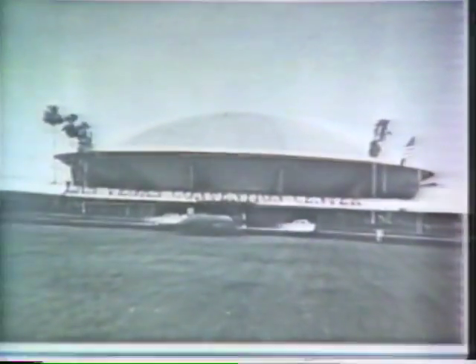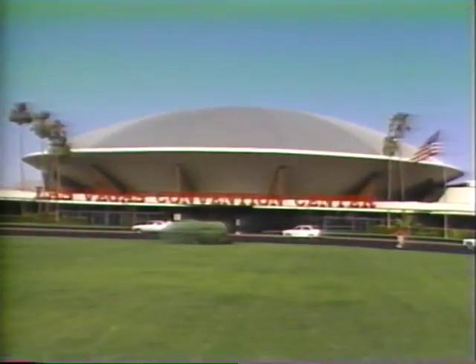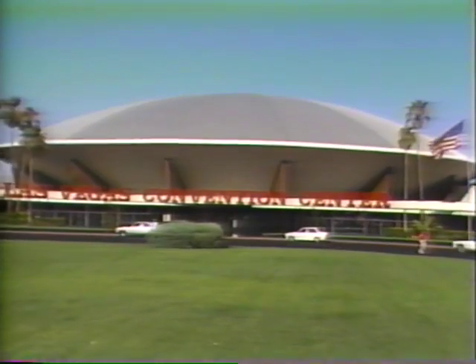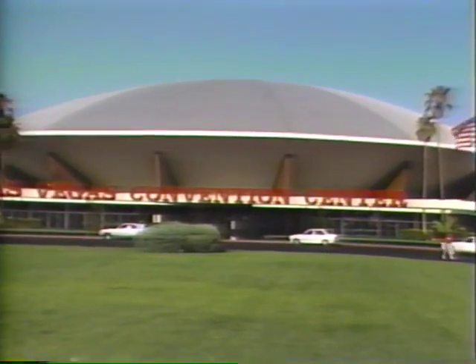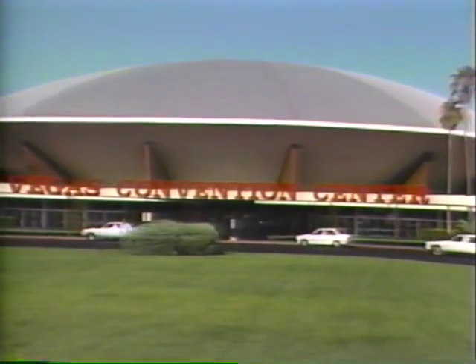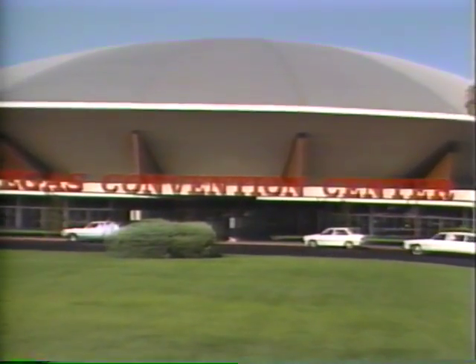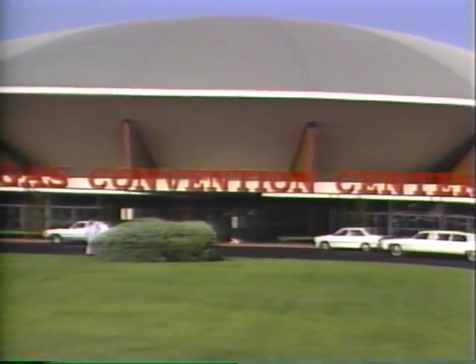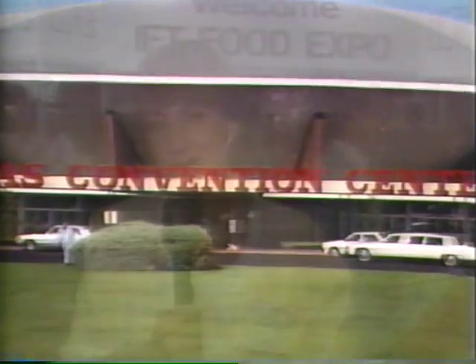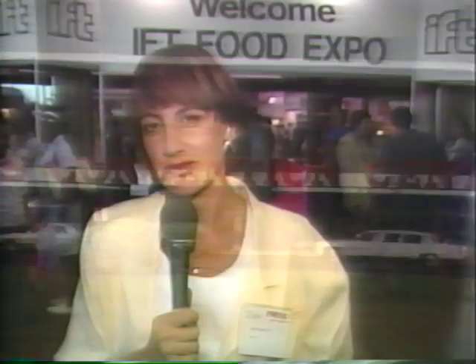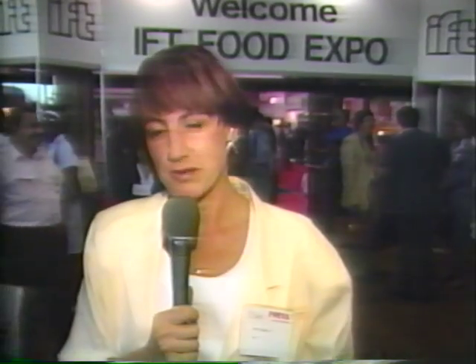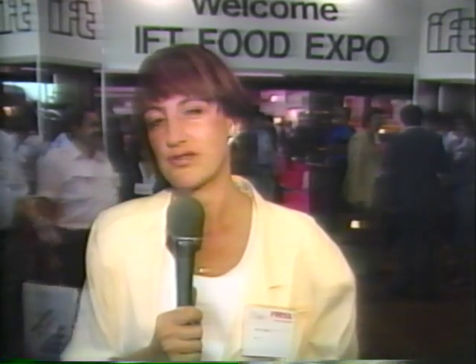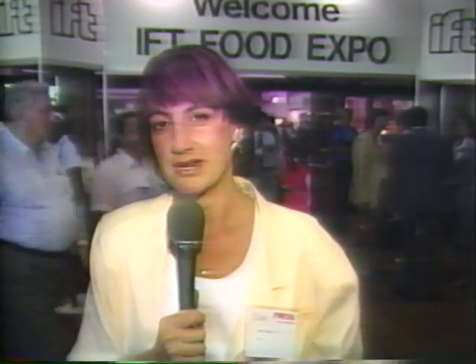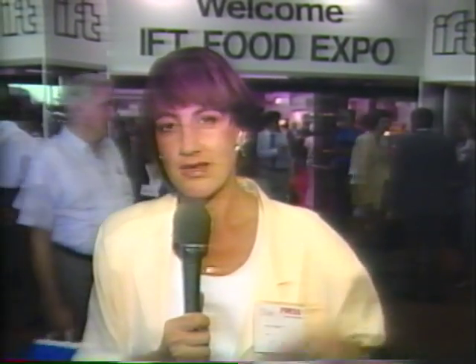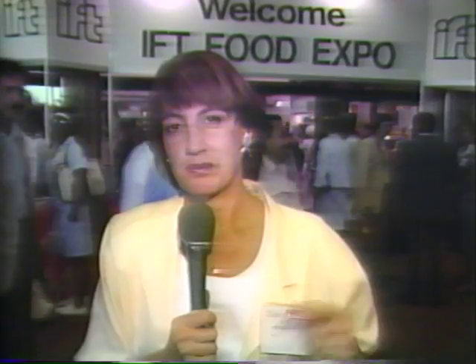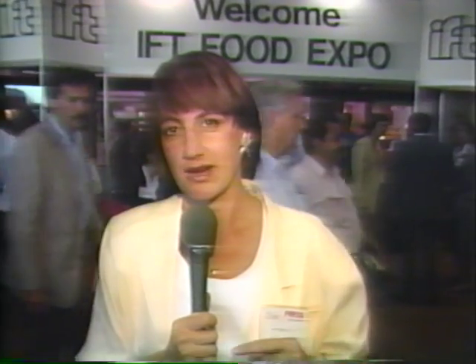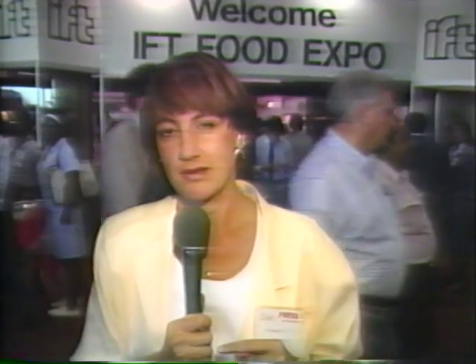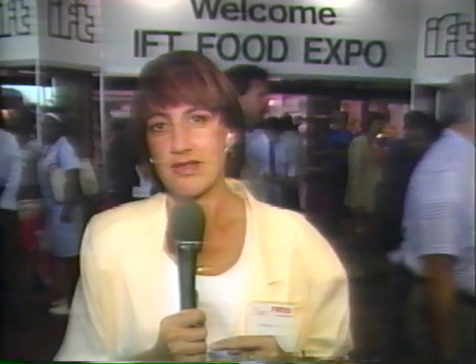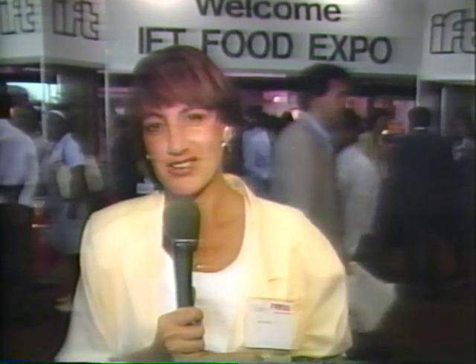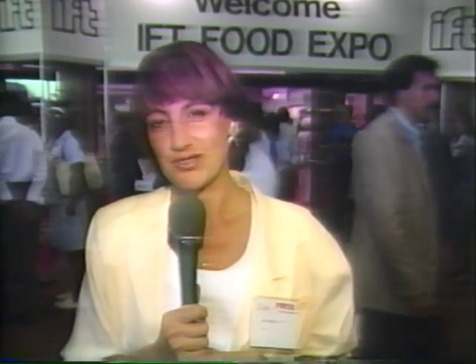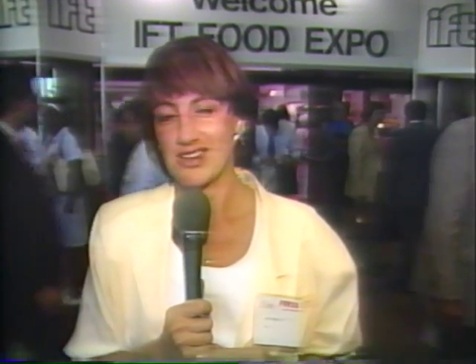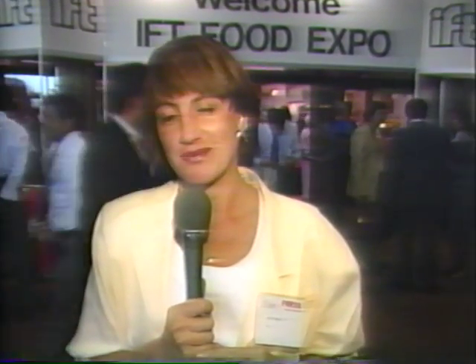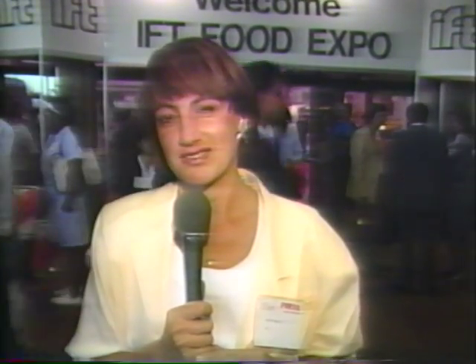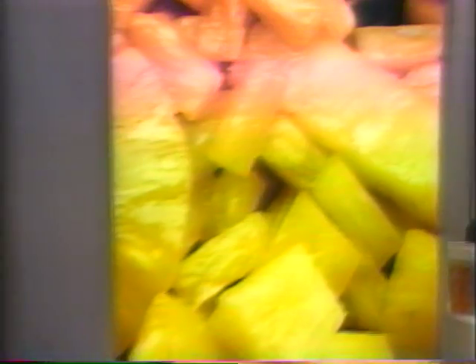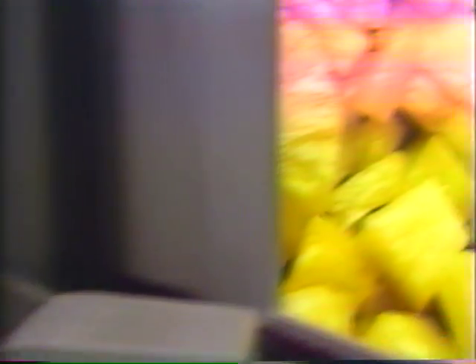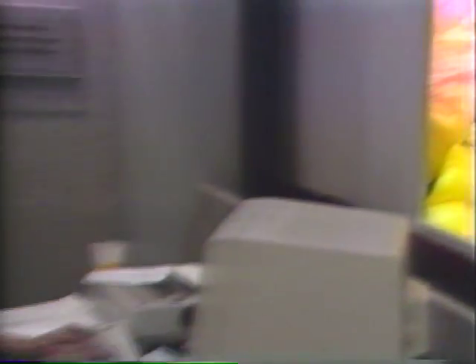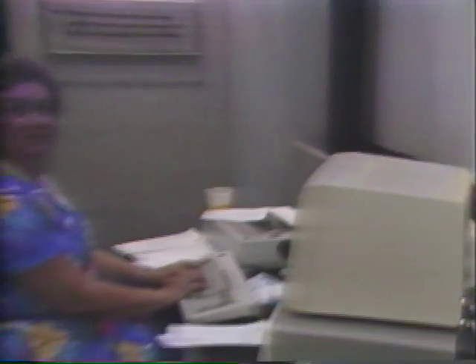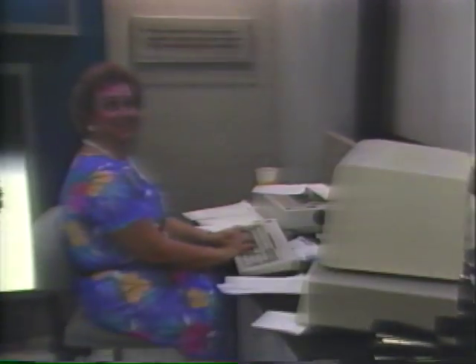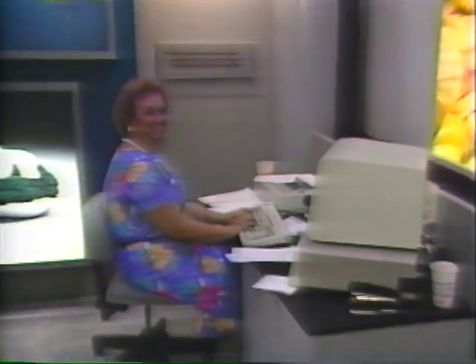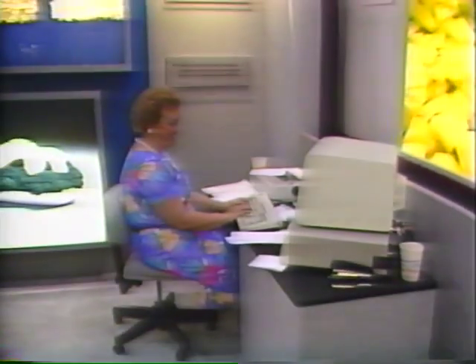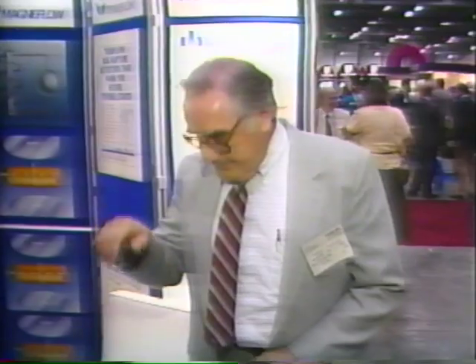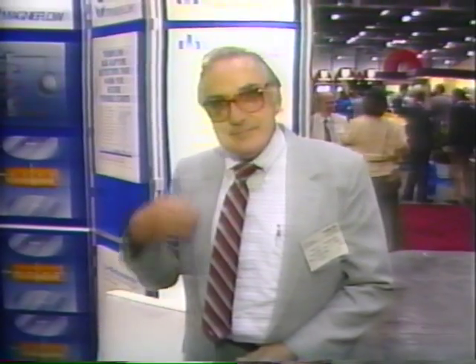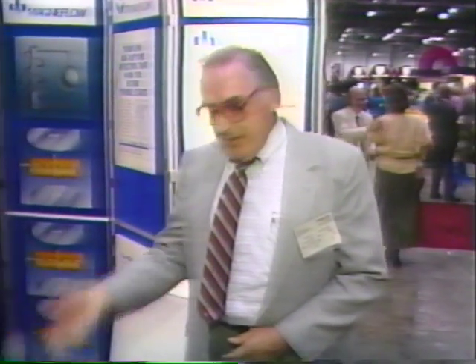If you've ever been wondering what exactly goes into the food you buy in the grocery store — the prepackaged food — this is a good place to come. The International Food Technology Exhibition. It's a giant meeting of all the people behind the food you see on the shelves and in the freezer section.